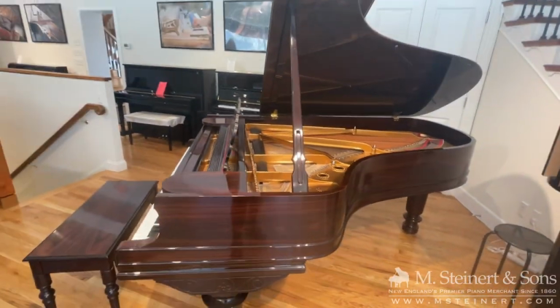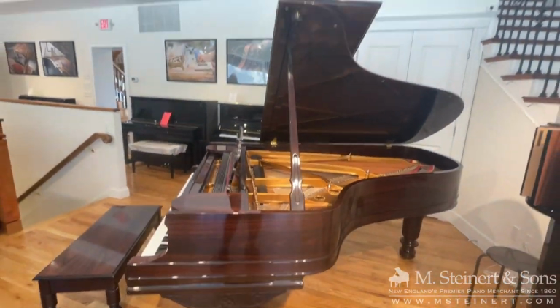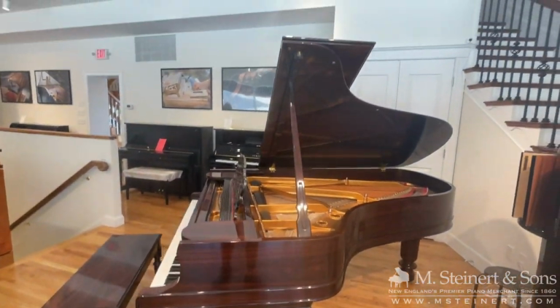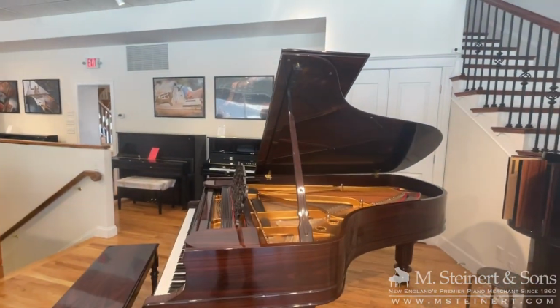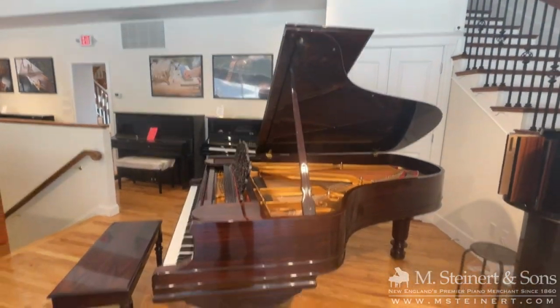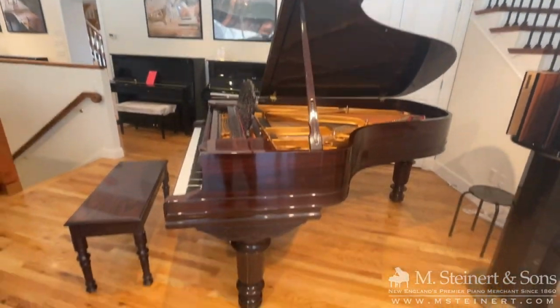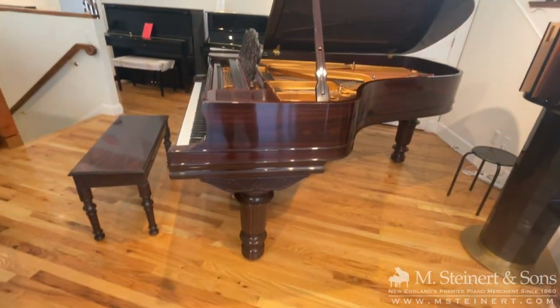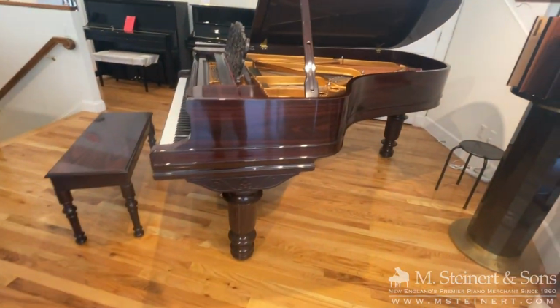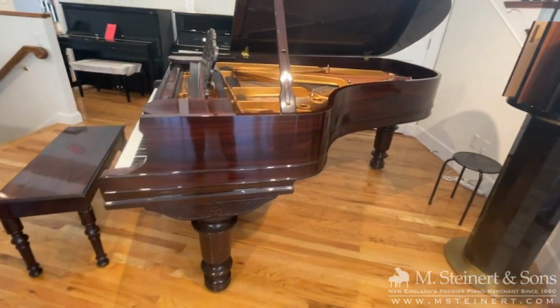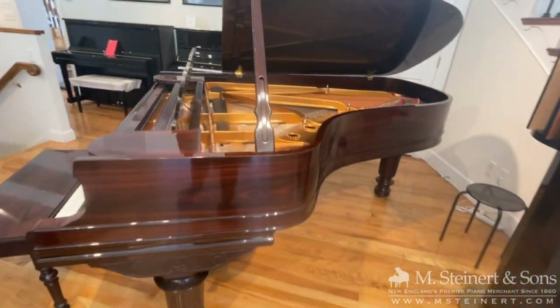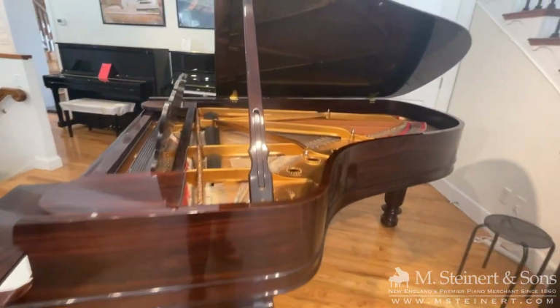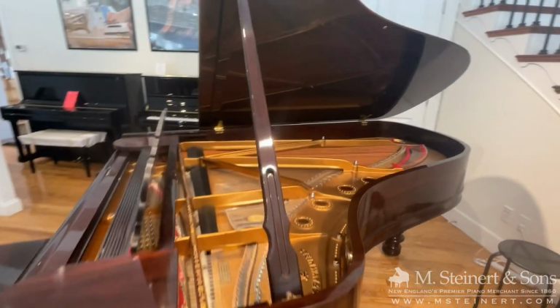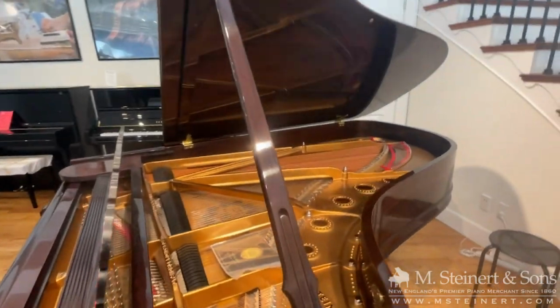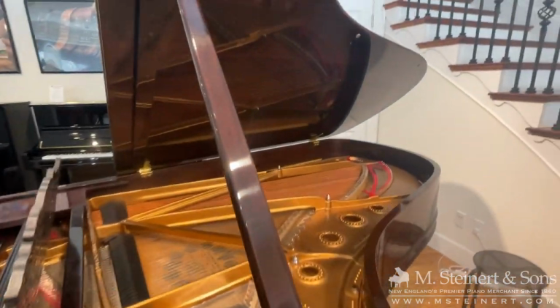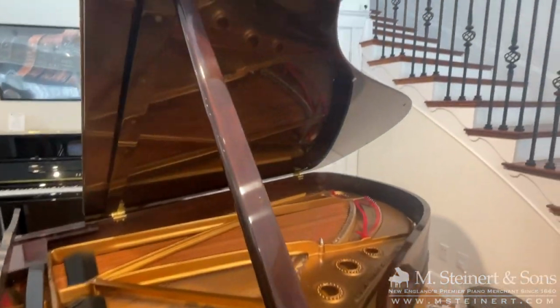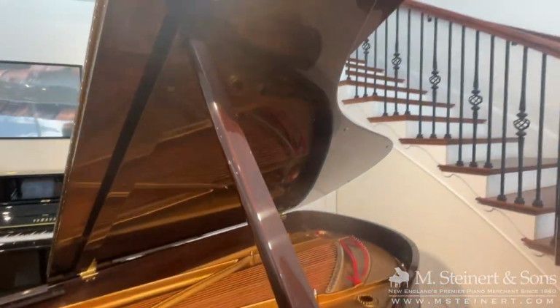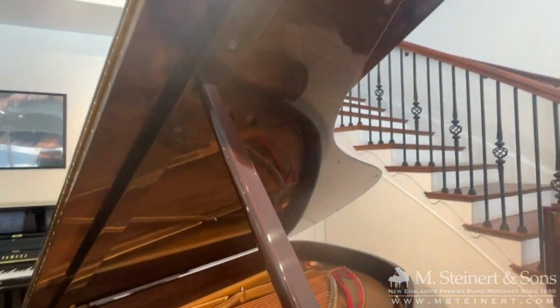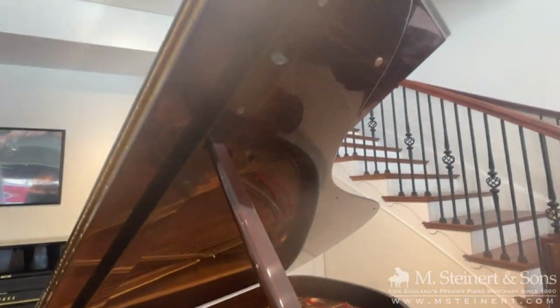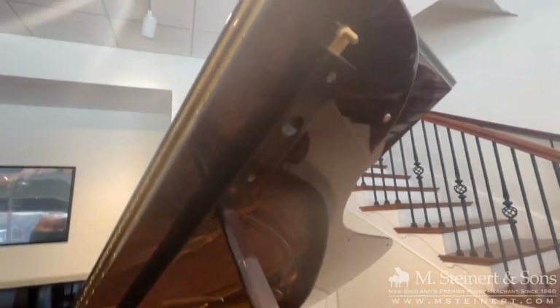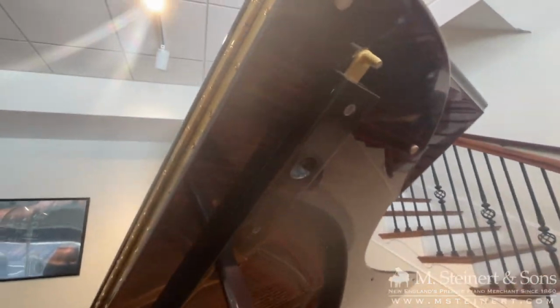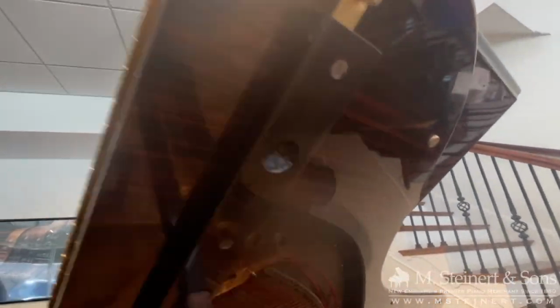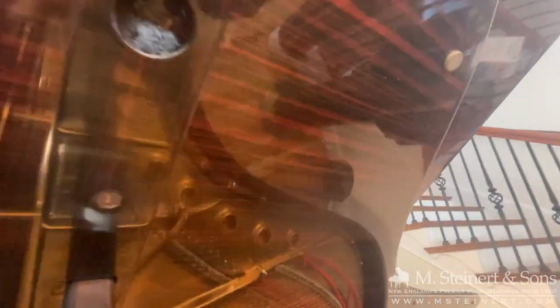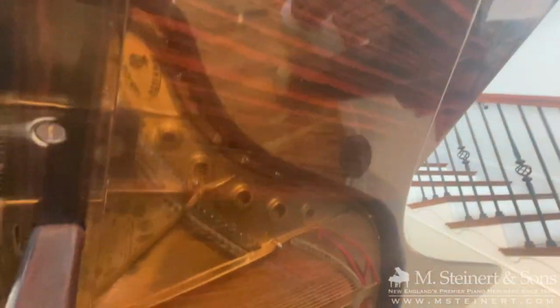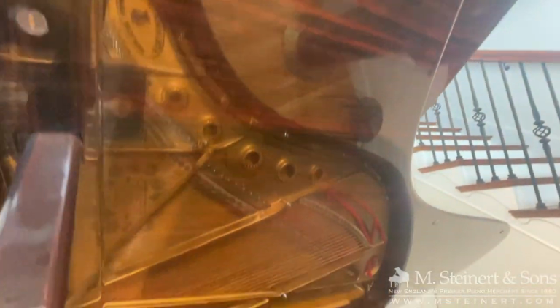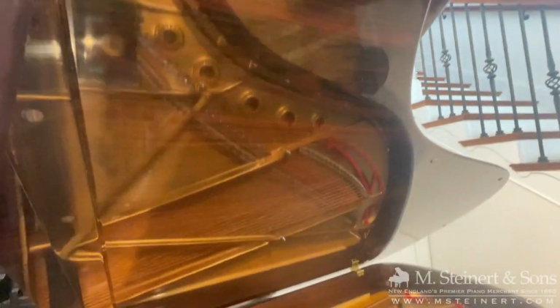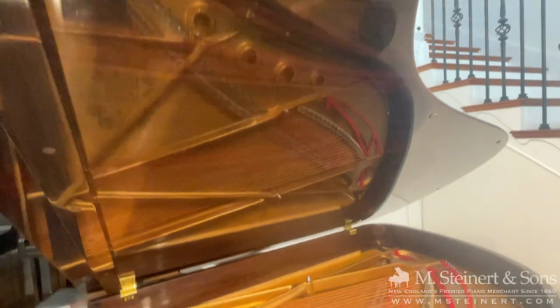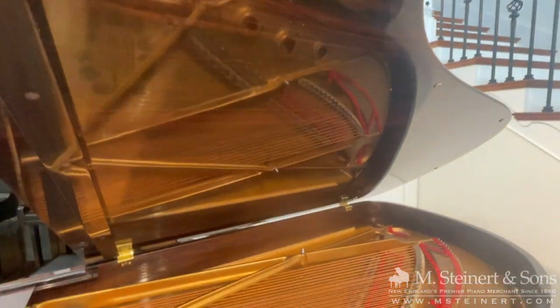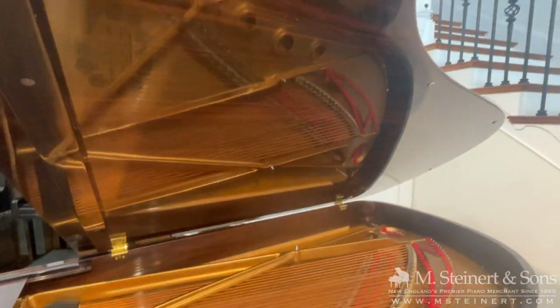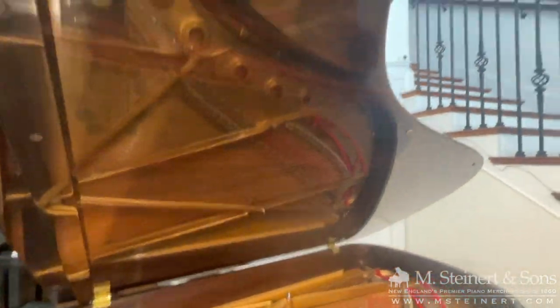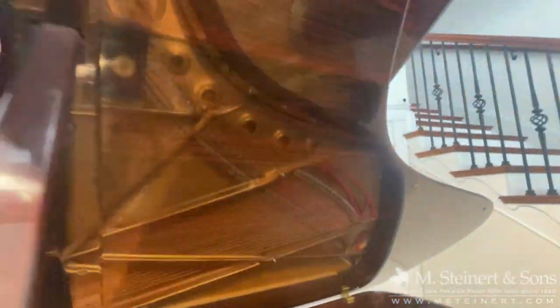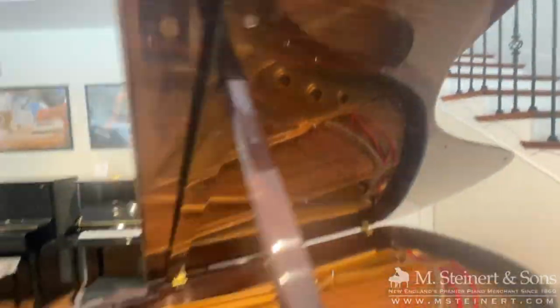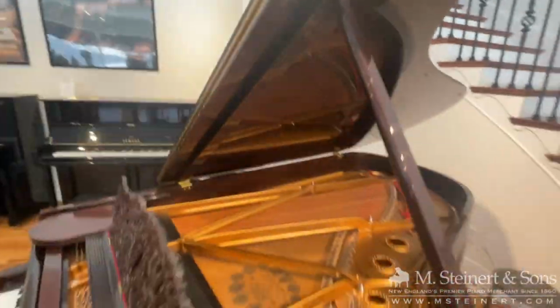We feel fortunate to have this piano back in our inventory. It was immaculately kept by the original owner — the tone is remarkable, the touch is superb. An absolutely beautiful piano.